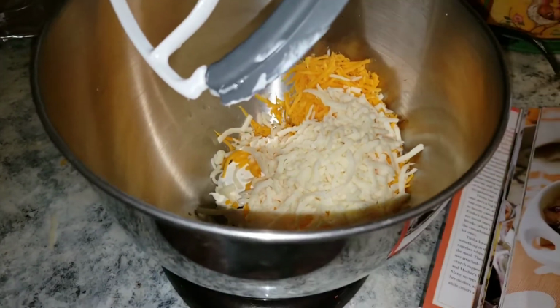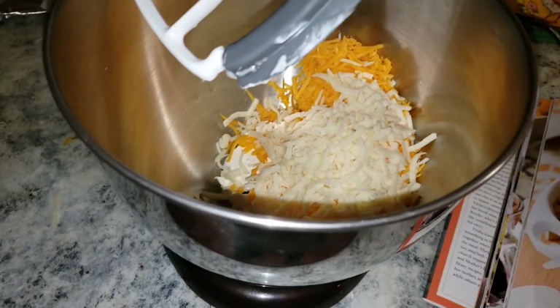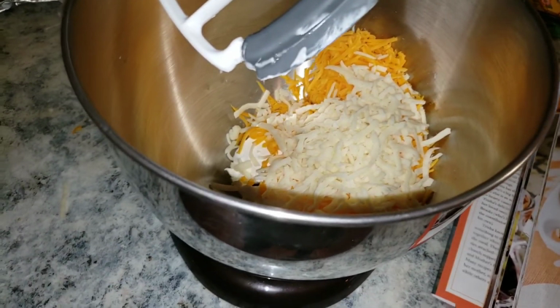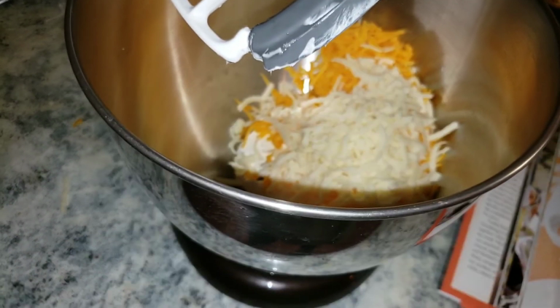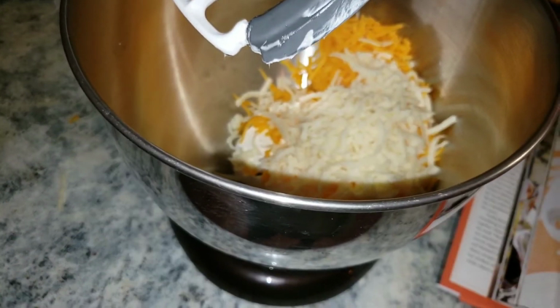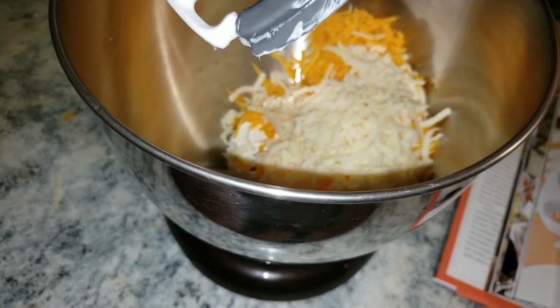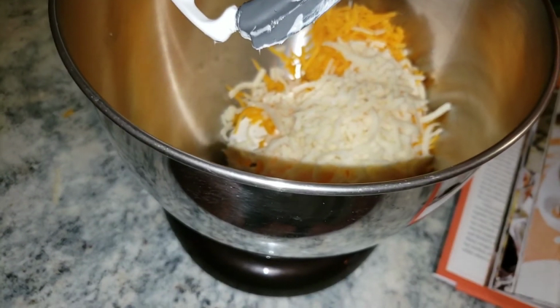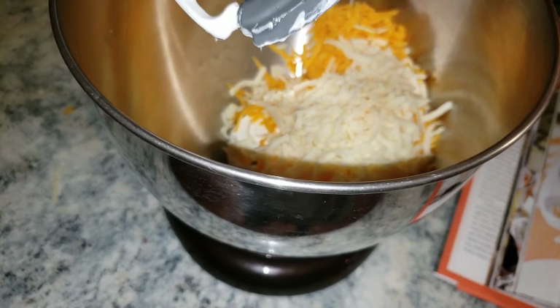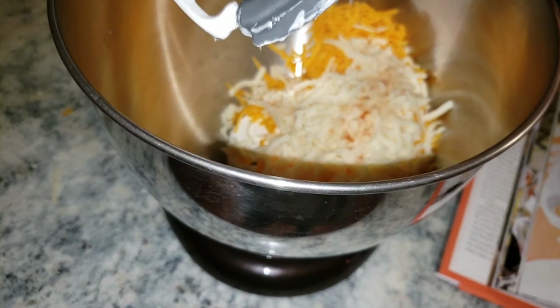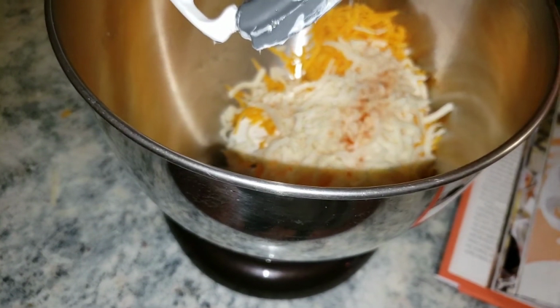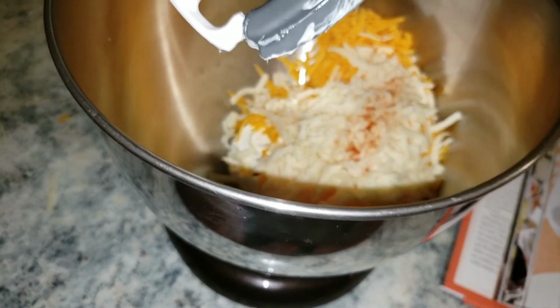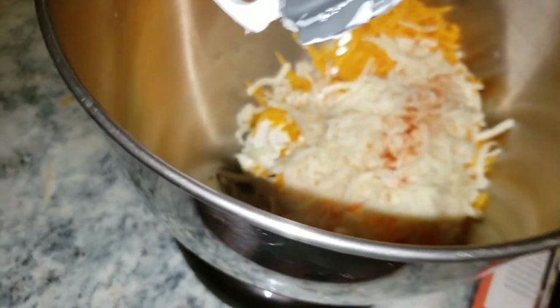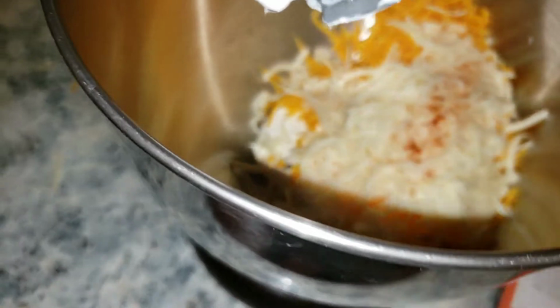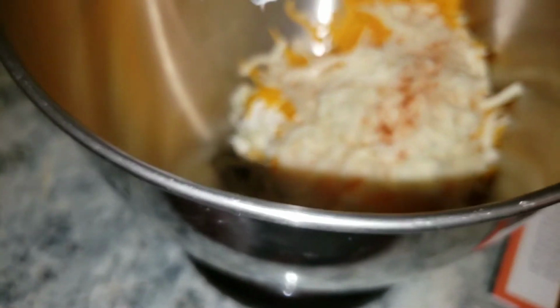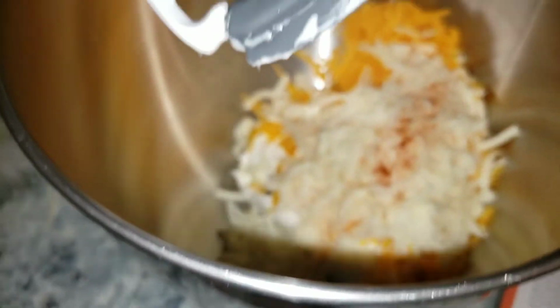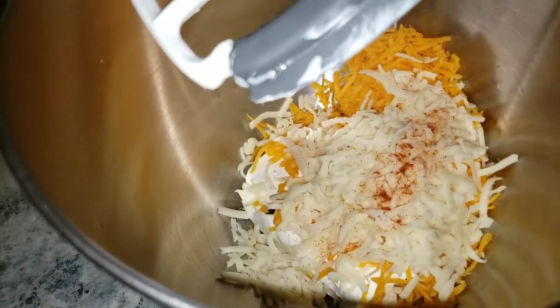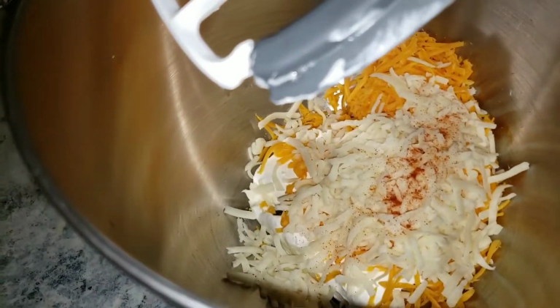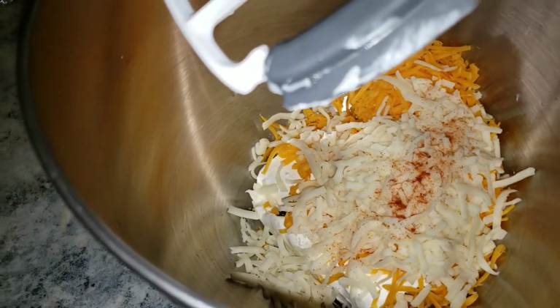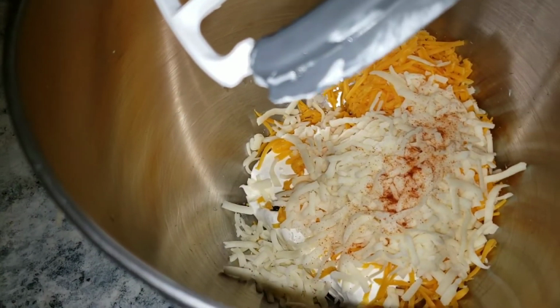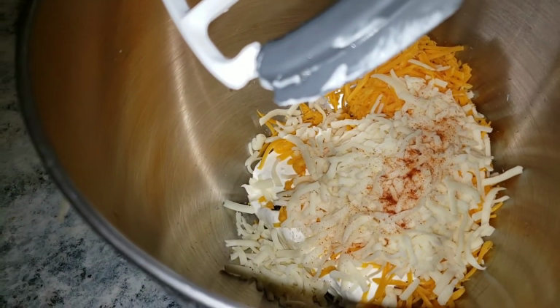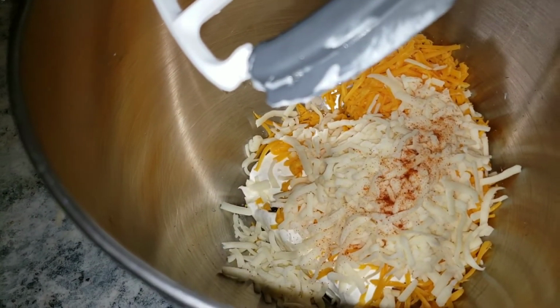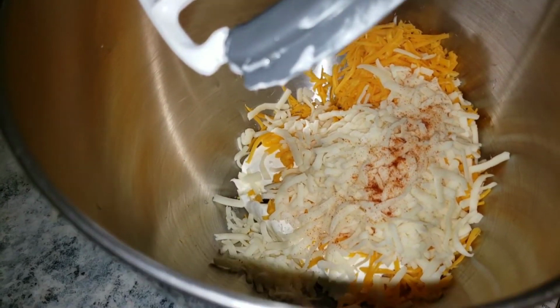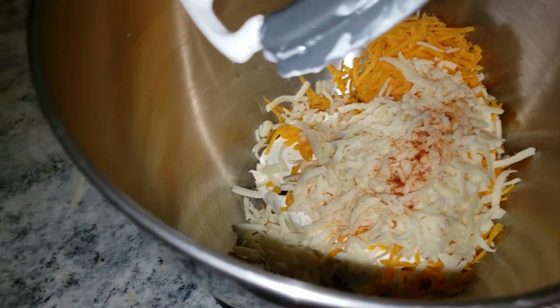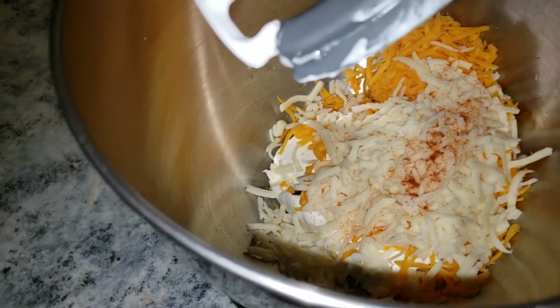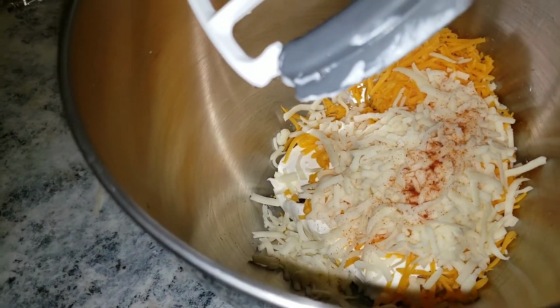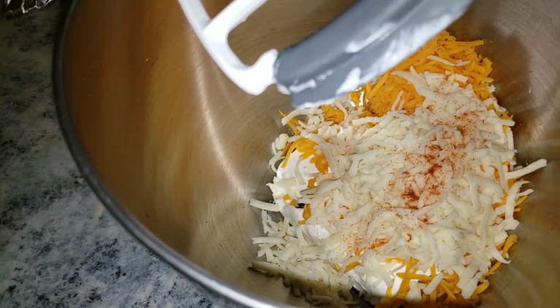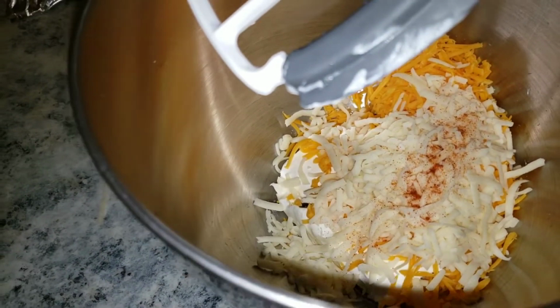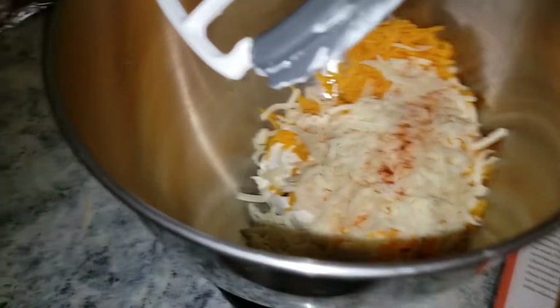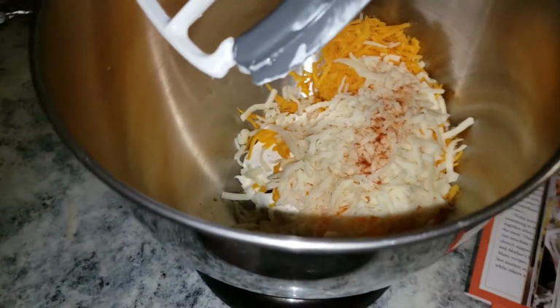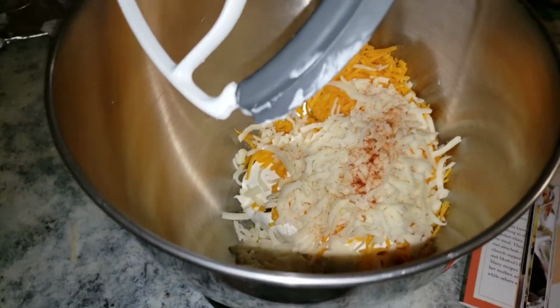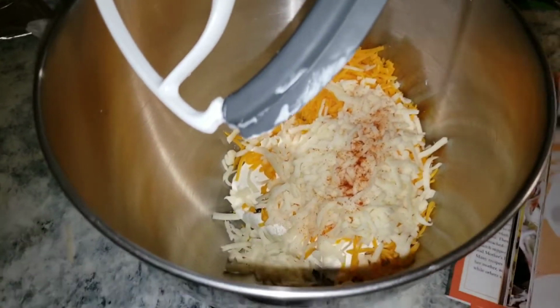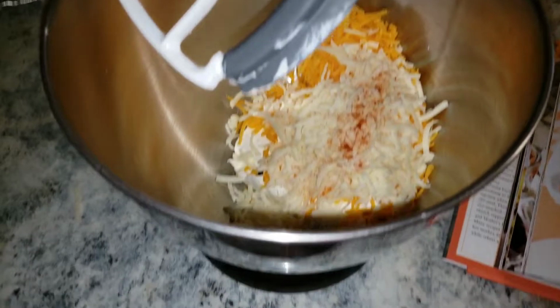Now I'm going to add in a dash of cayenne pepper. We got that, and now we're just going to mix all this together.